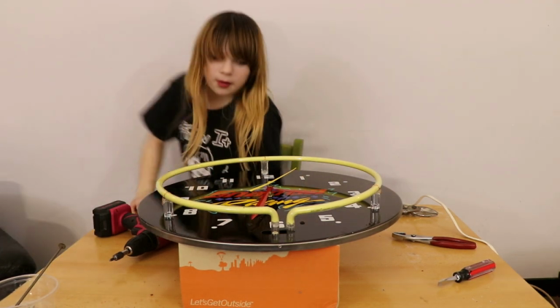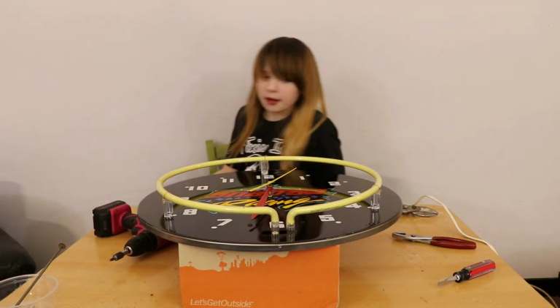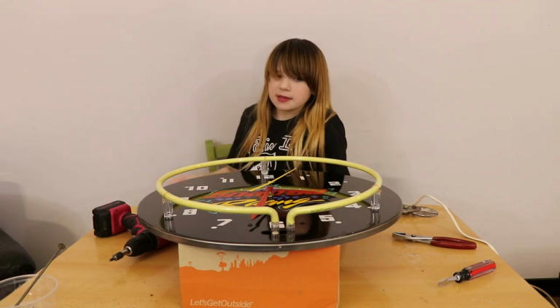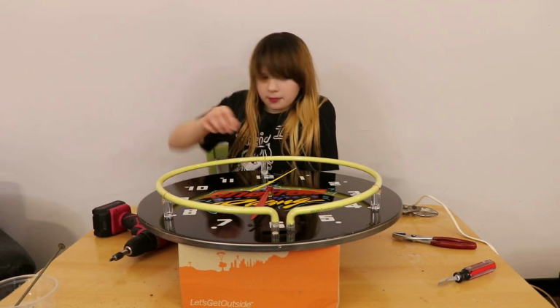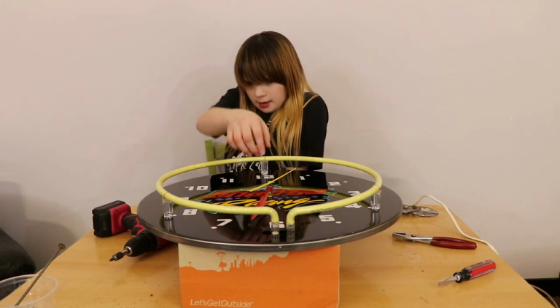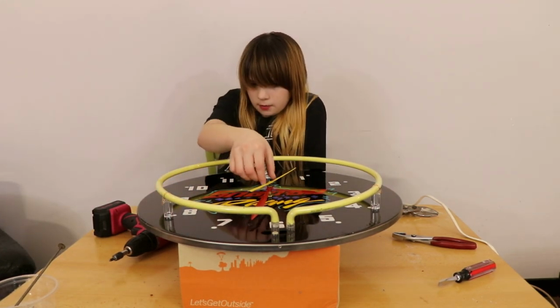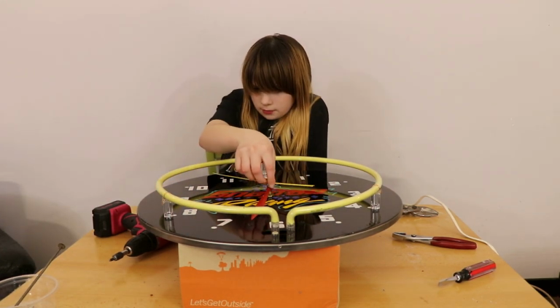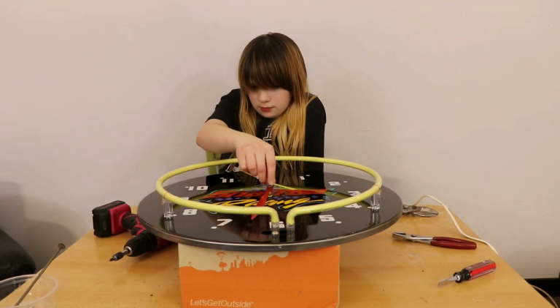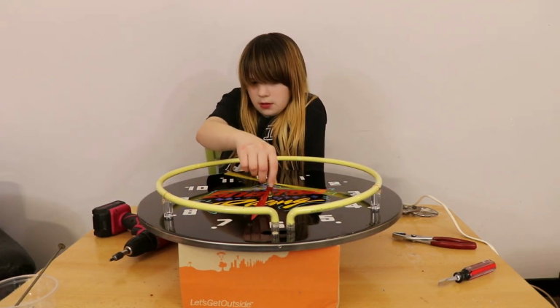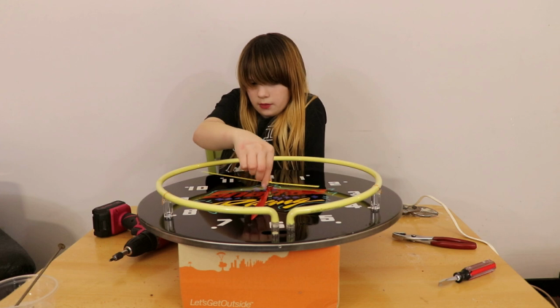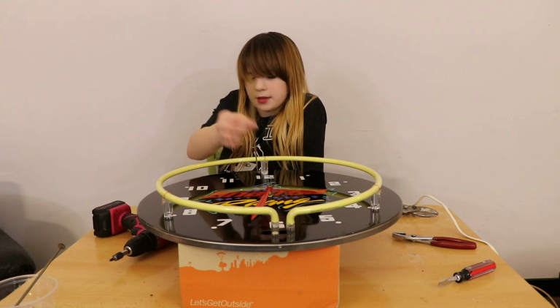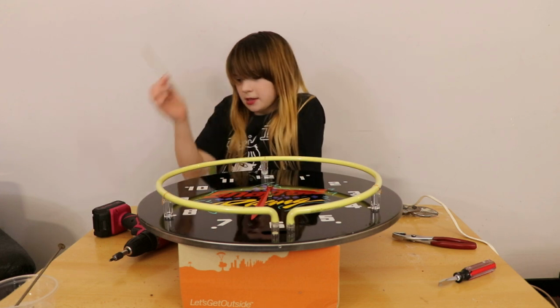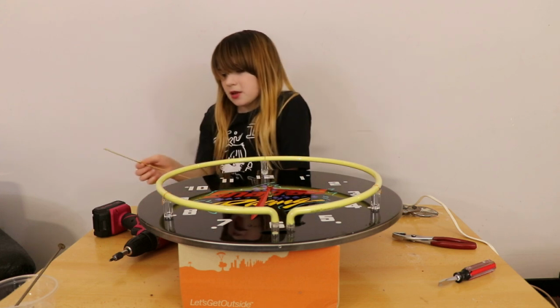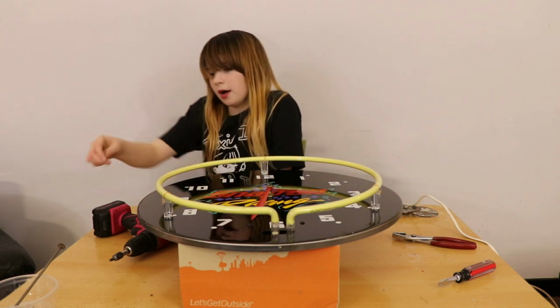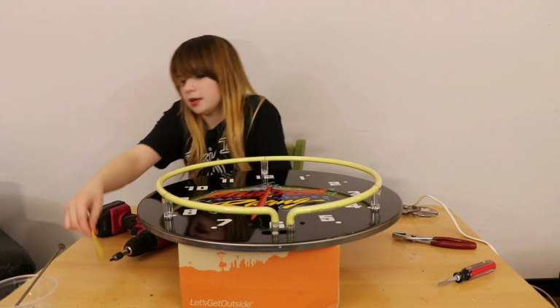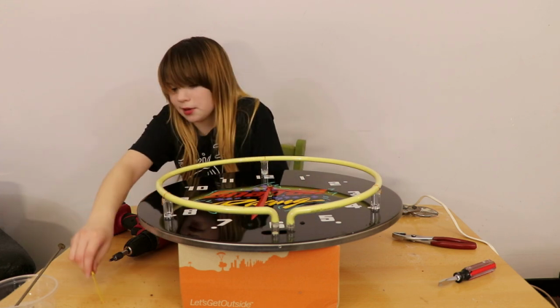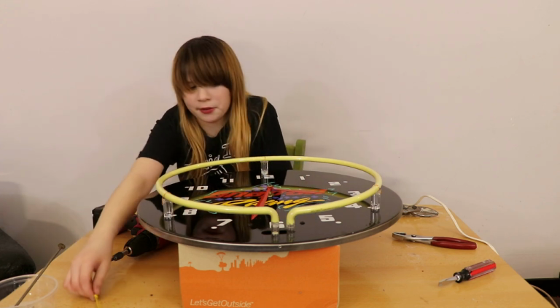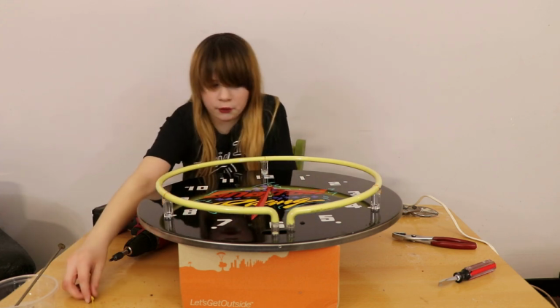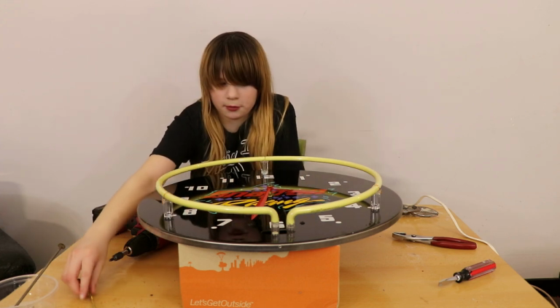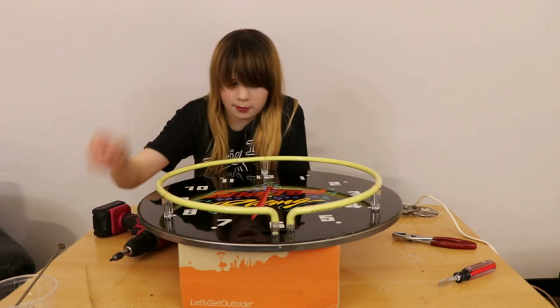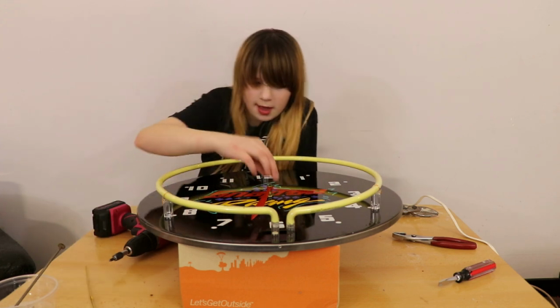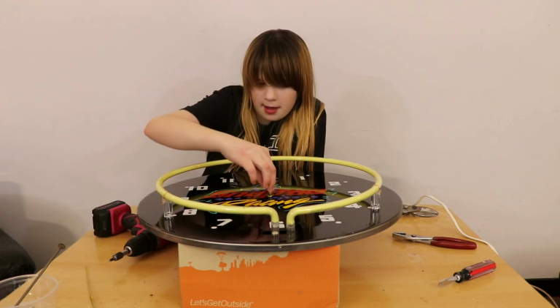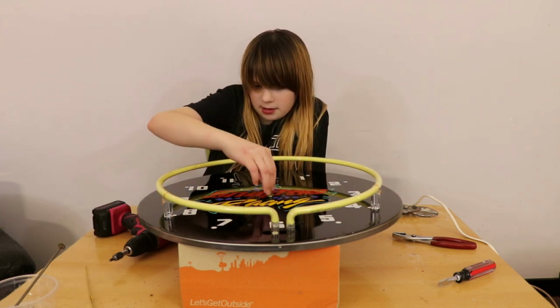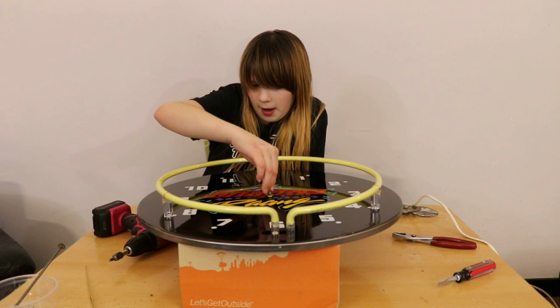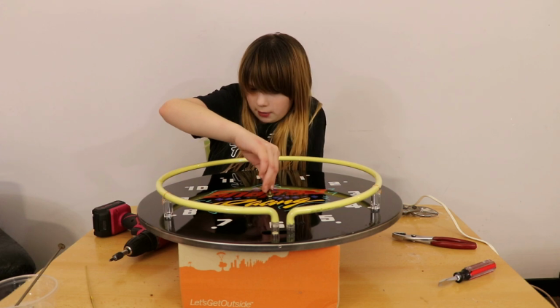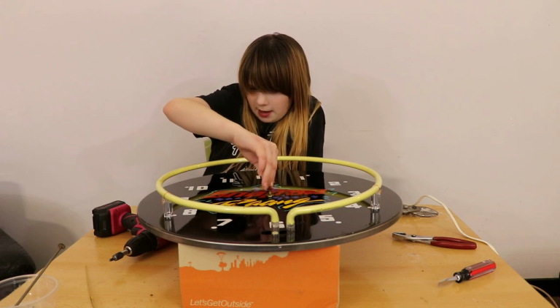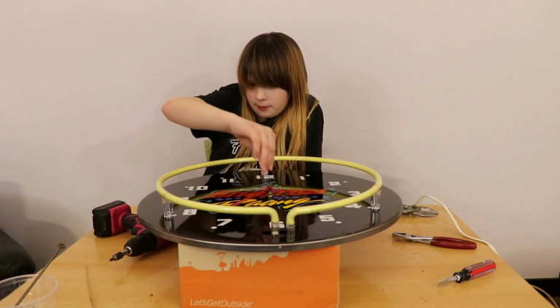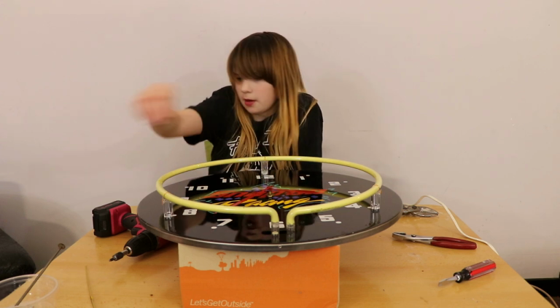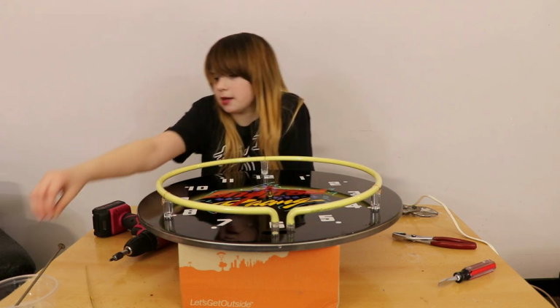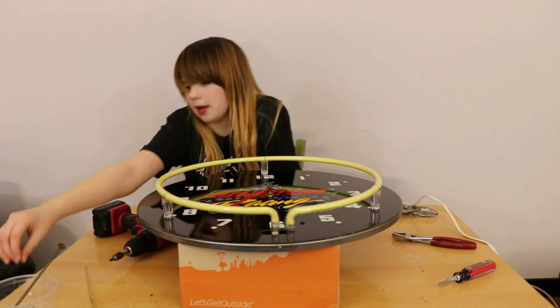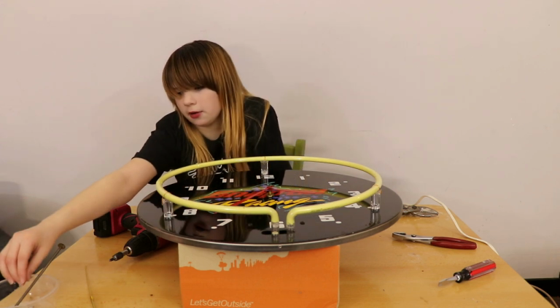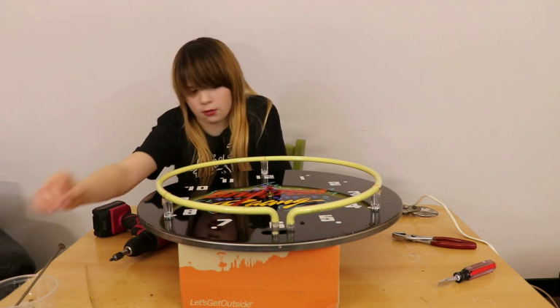Now I have to take off my hand. Since this is a clock, instead of going the normal way, it has to be backwards. It has to be counter-clockwise.